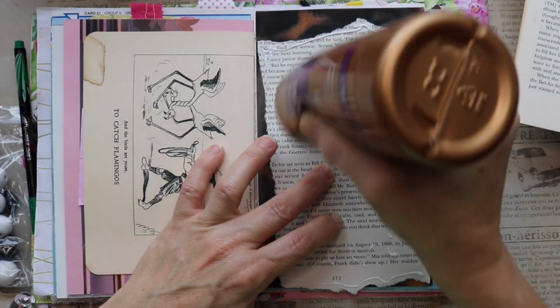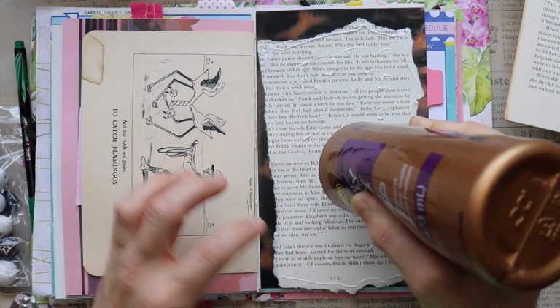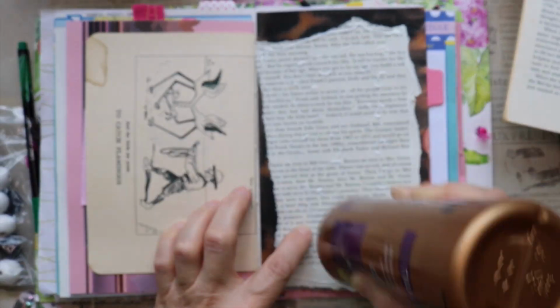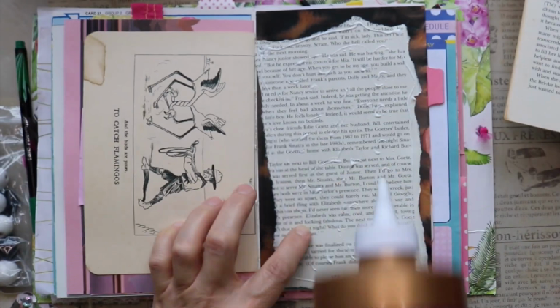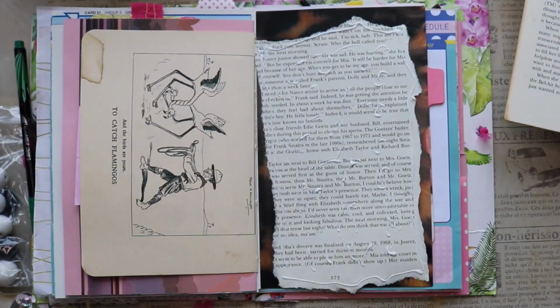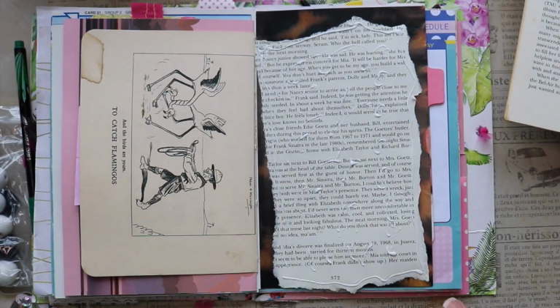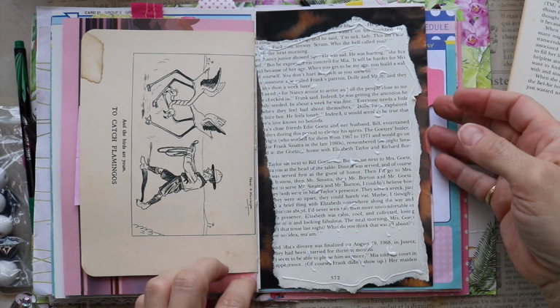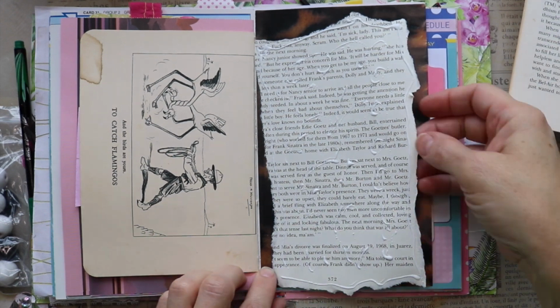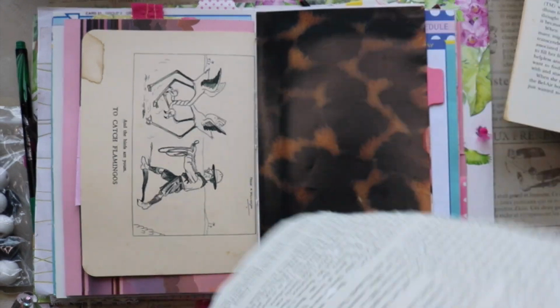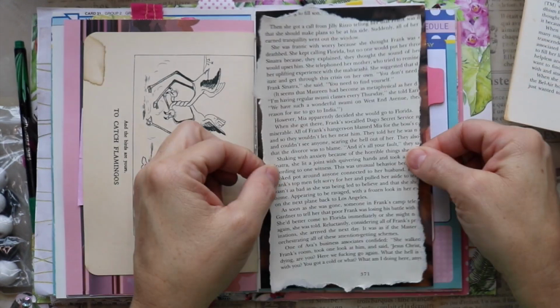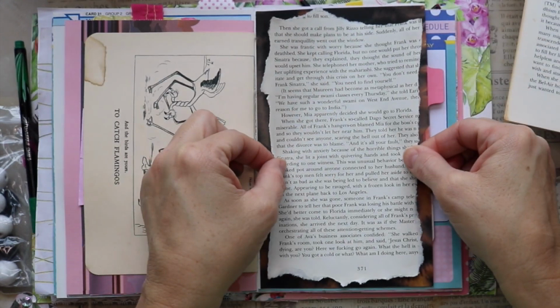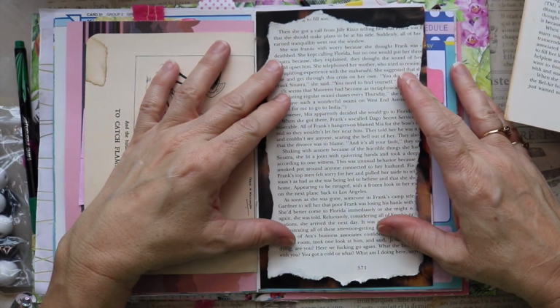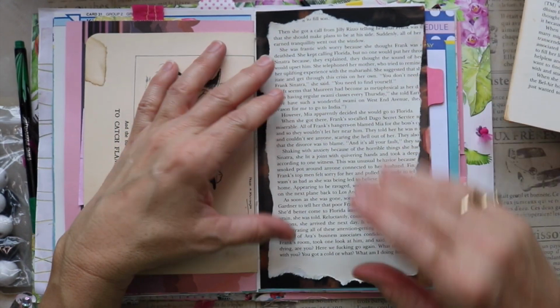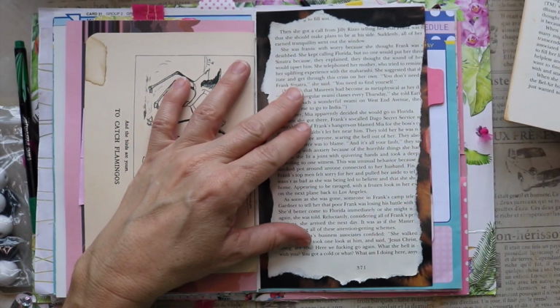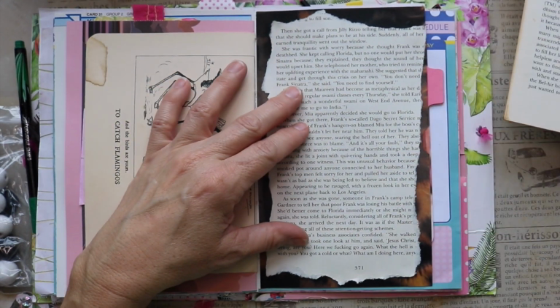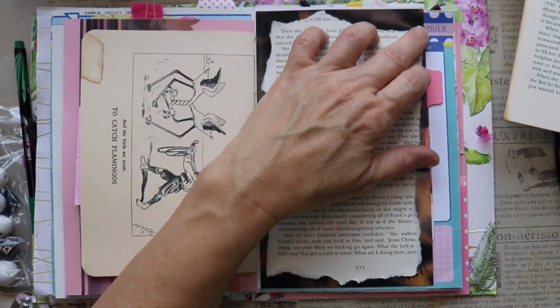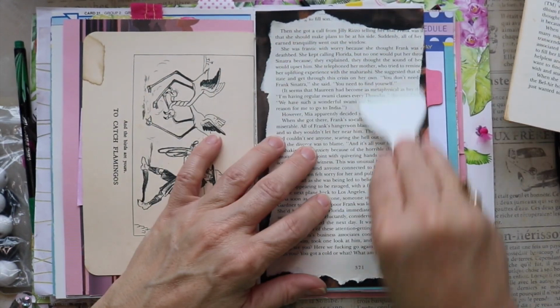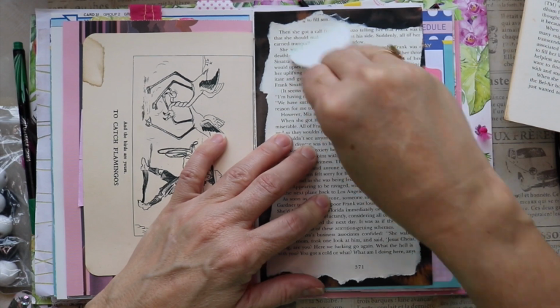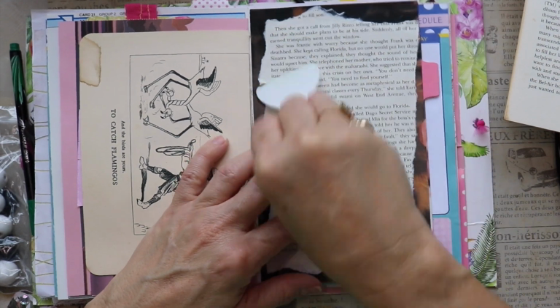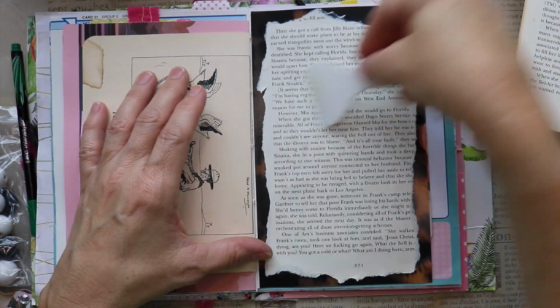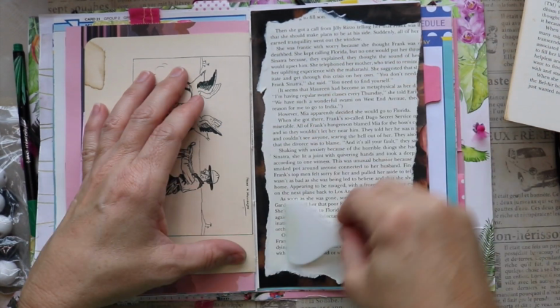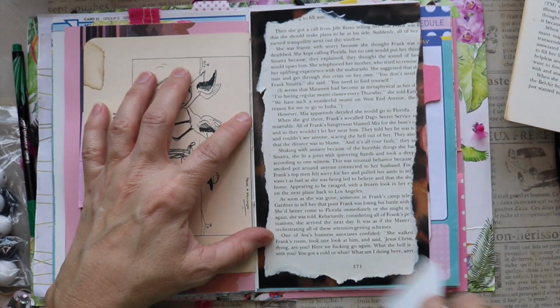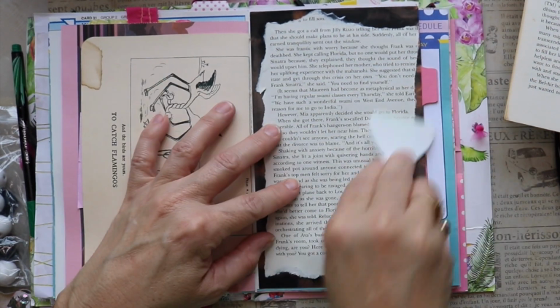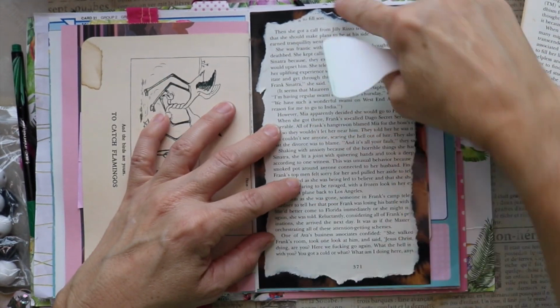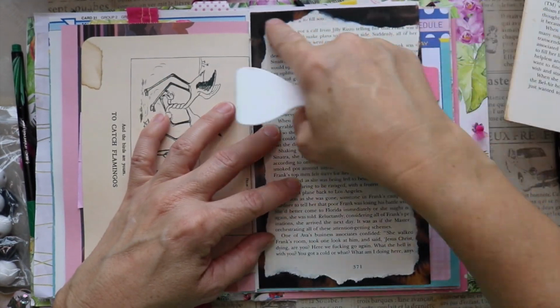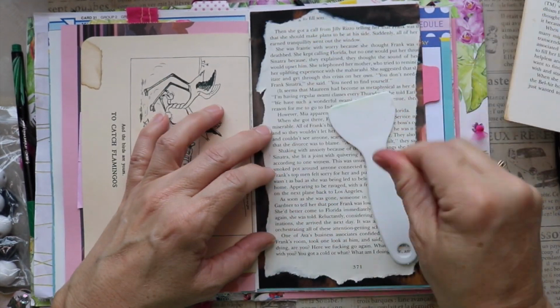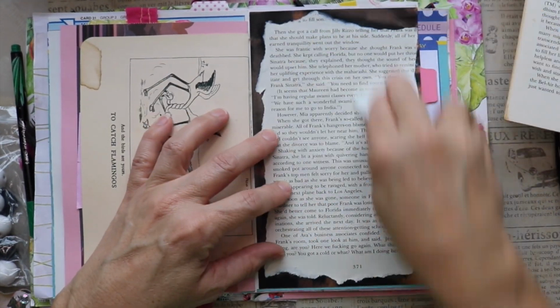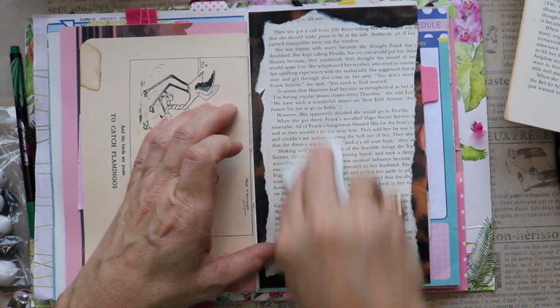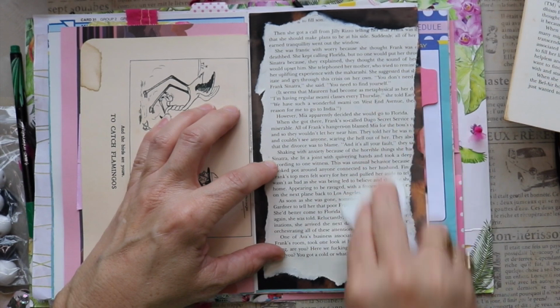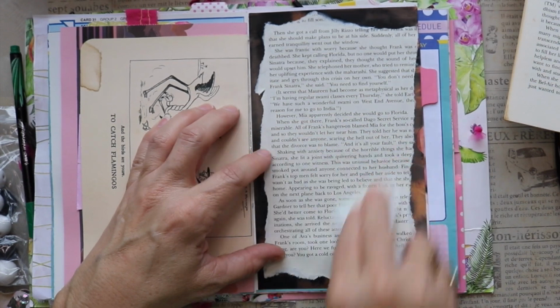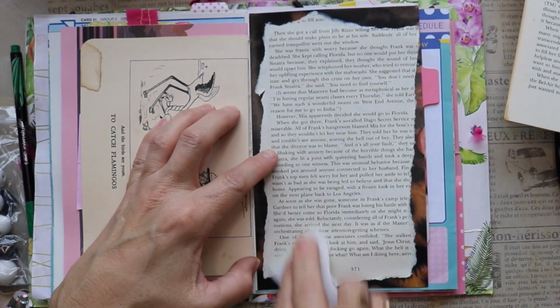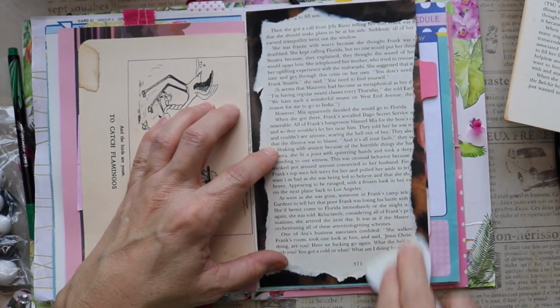I'm working with book pages — I'm trying to whittle away quite a few of those. So I'm going to go ahead and use a book page as my first layer, and it's going to go on top of this magazine page that looks like leopard print.